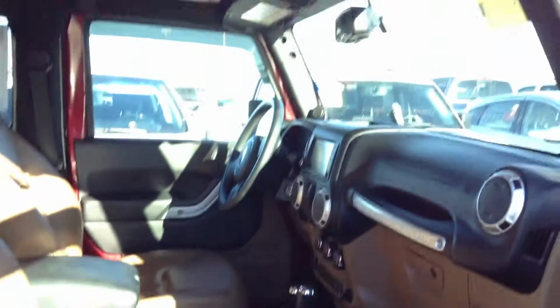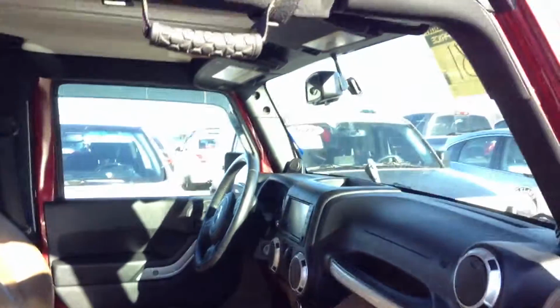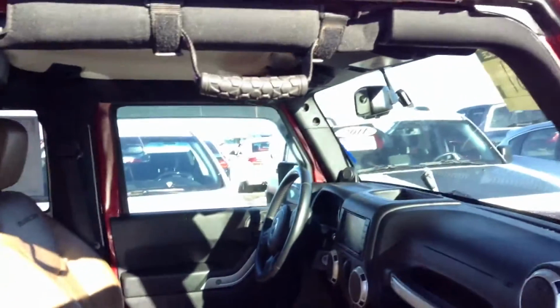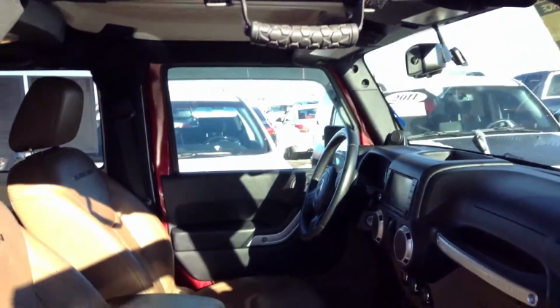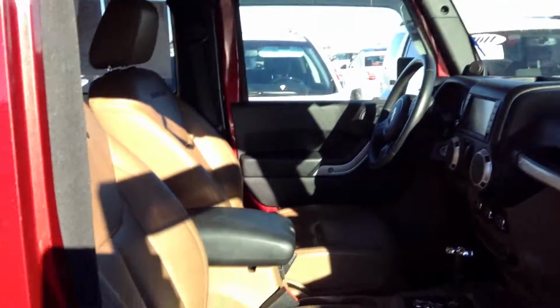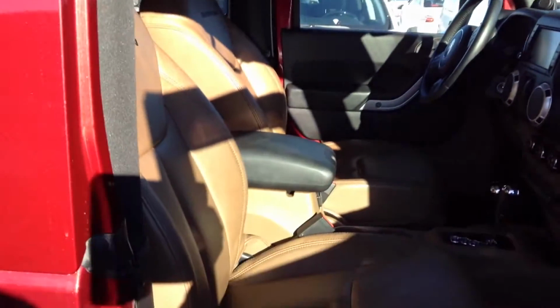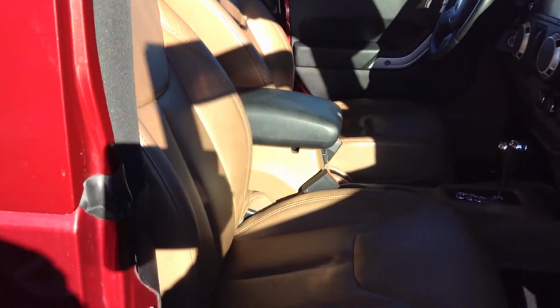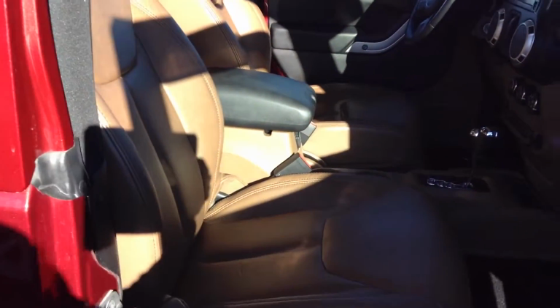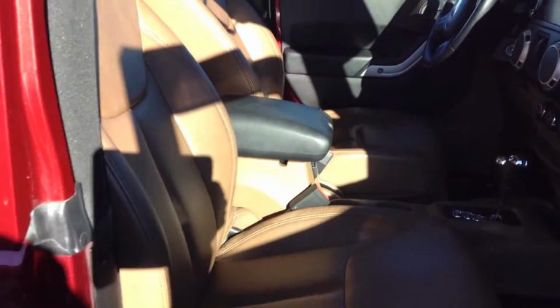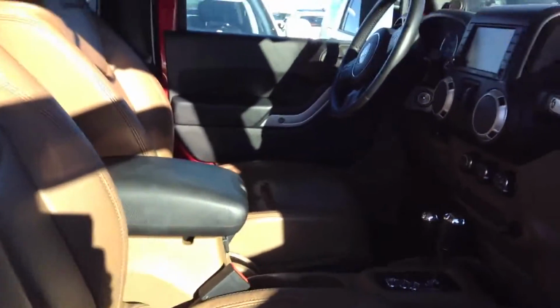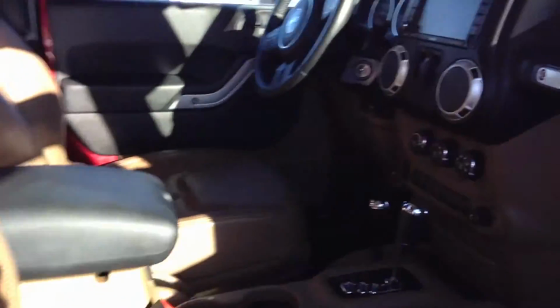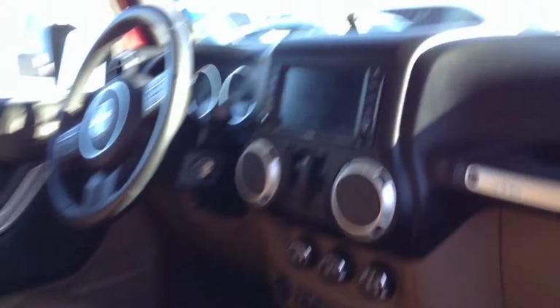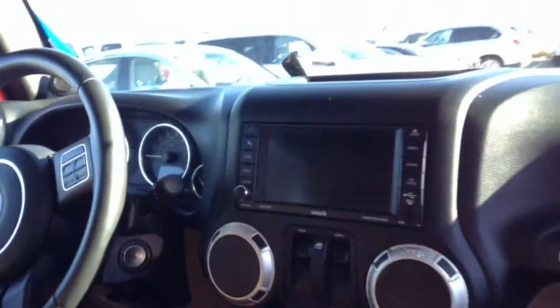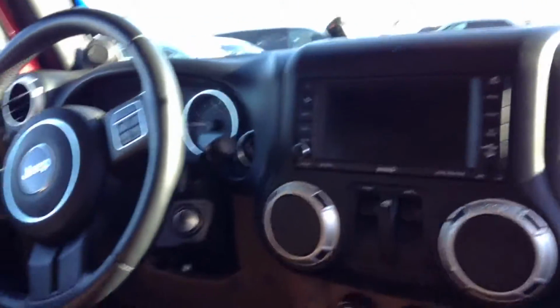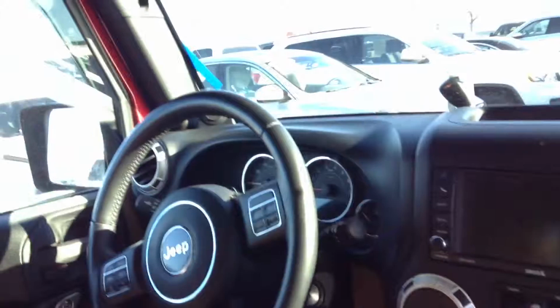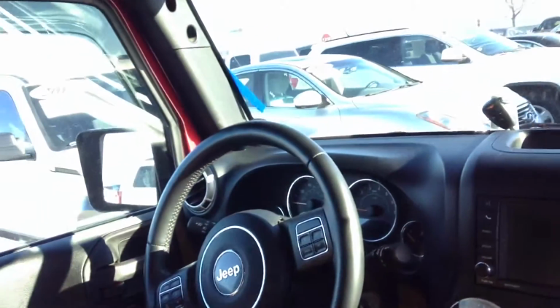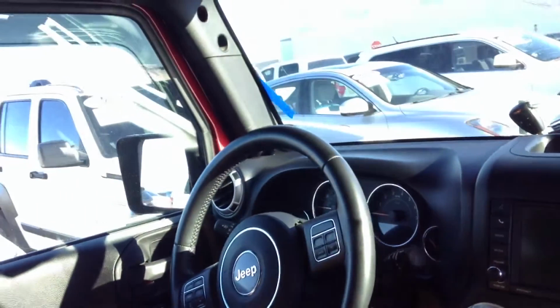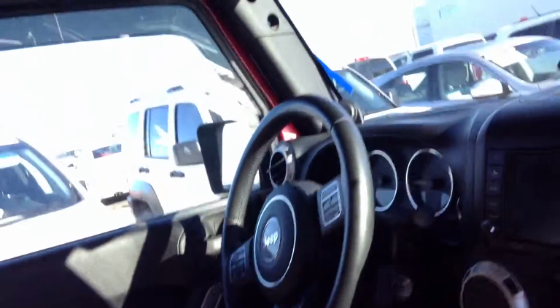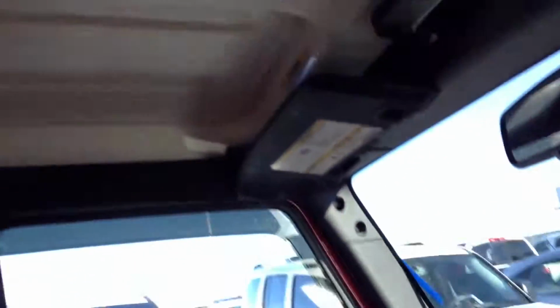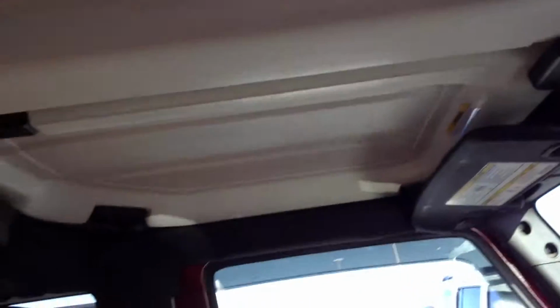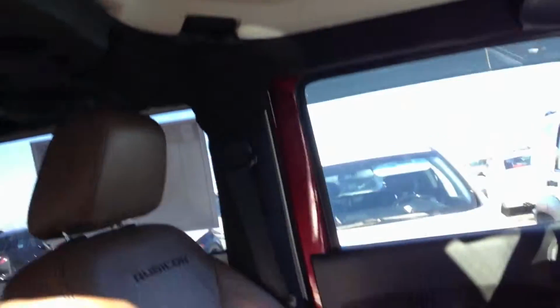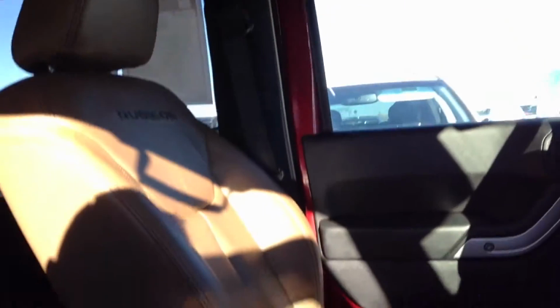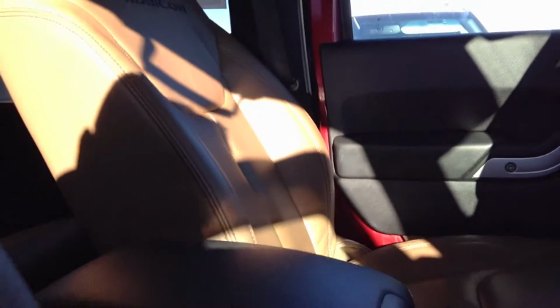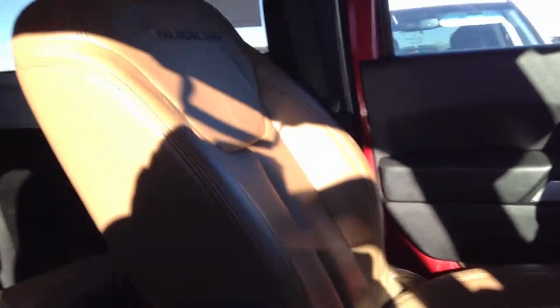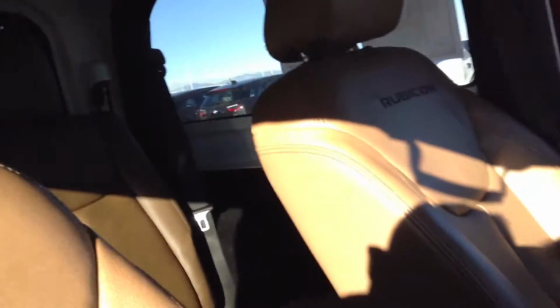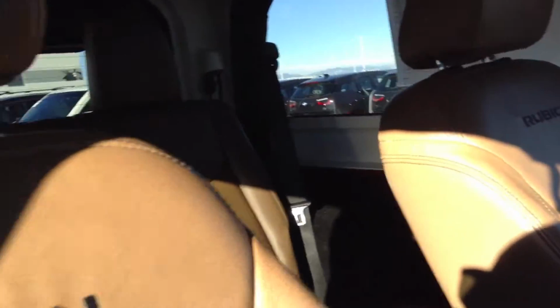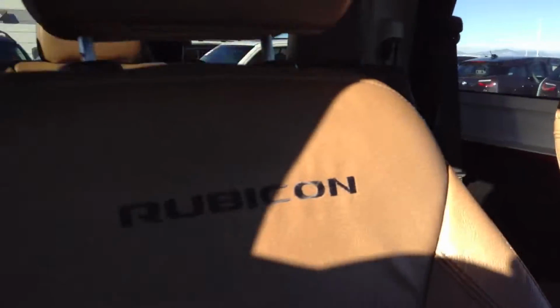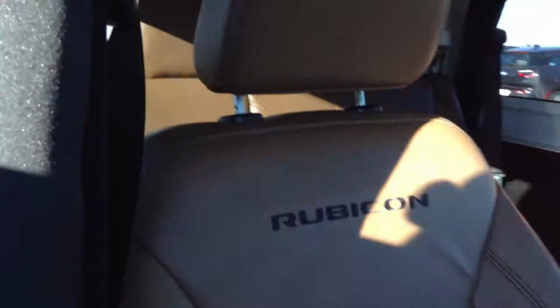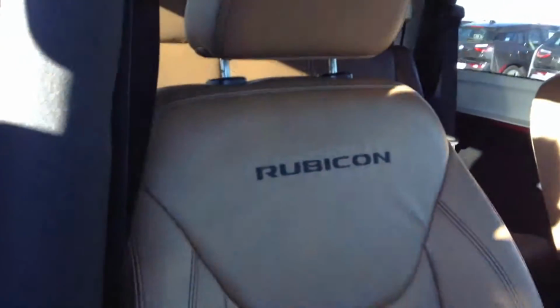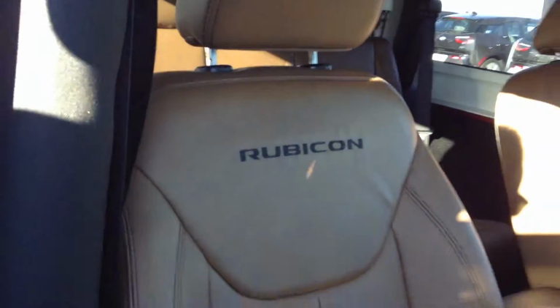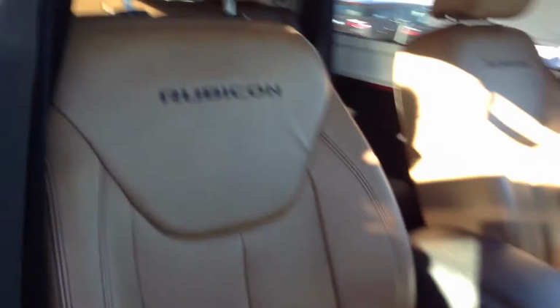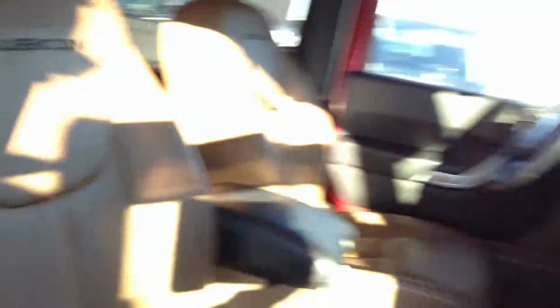It does have the leather as we discussed. Navigation. Smells great. Leather upholstery there.